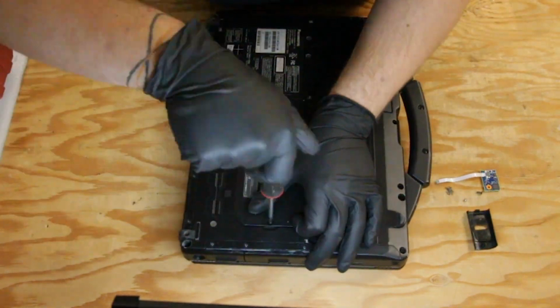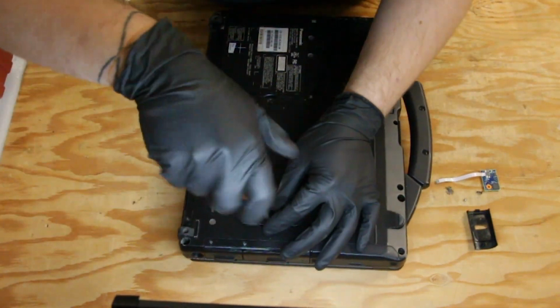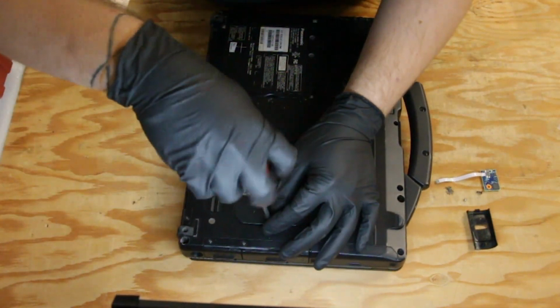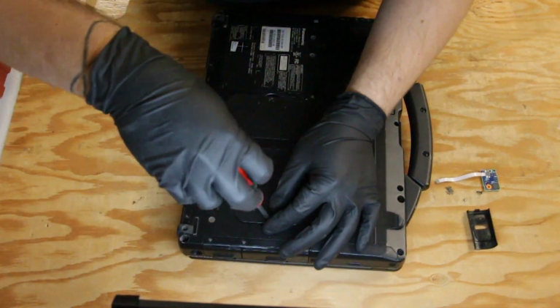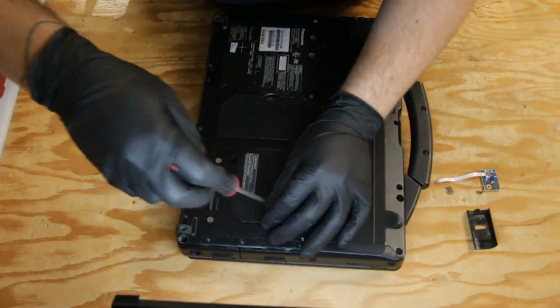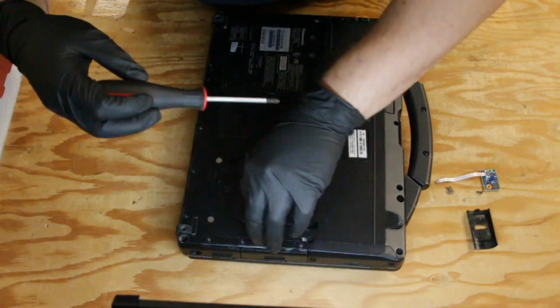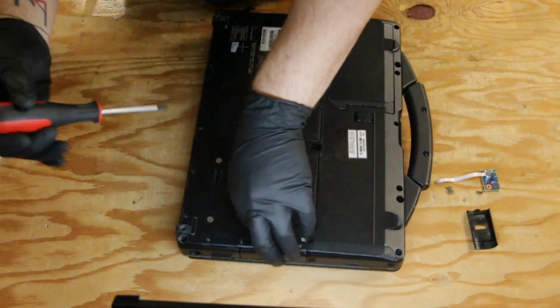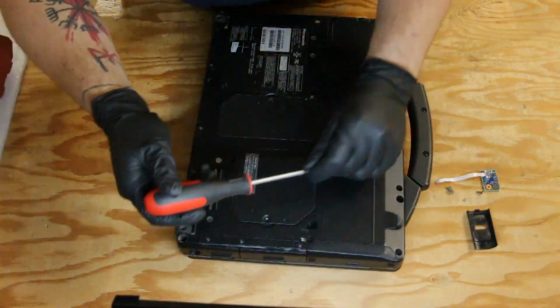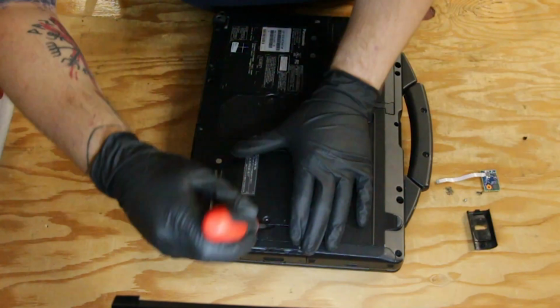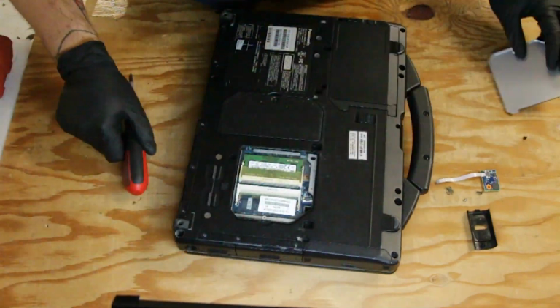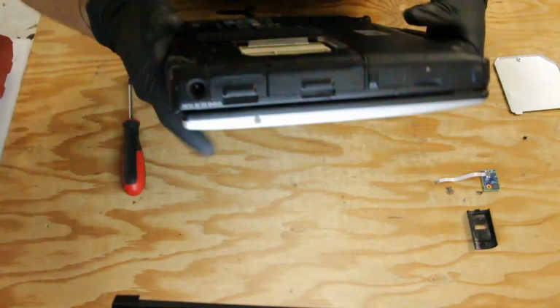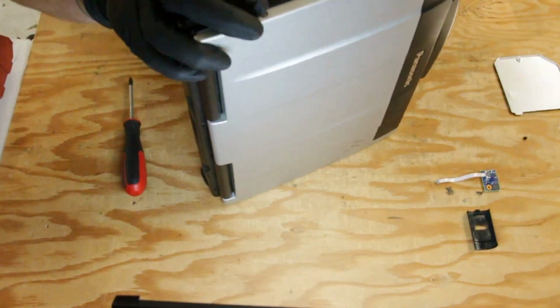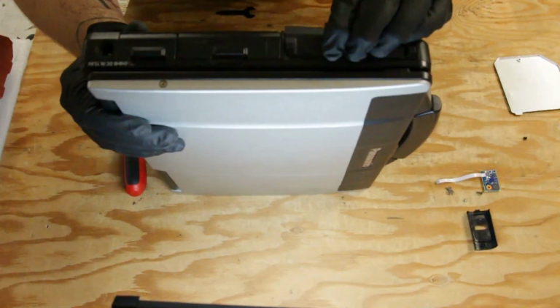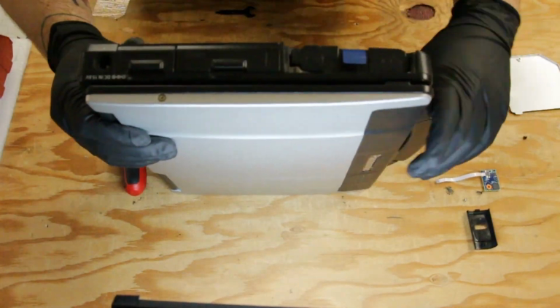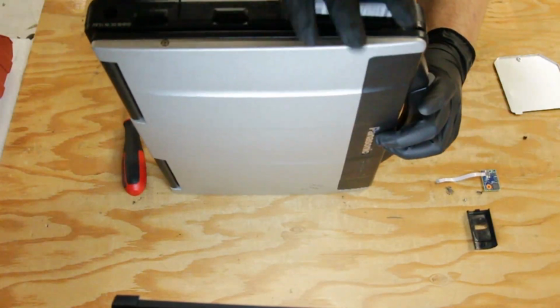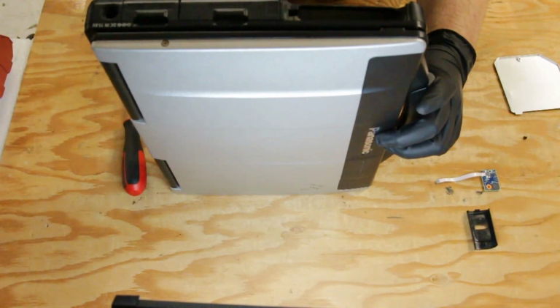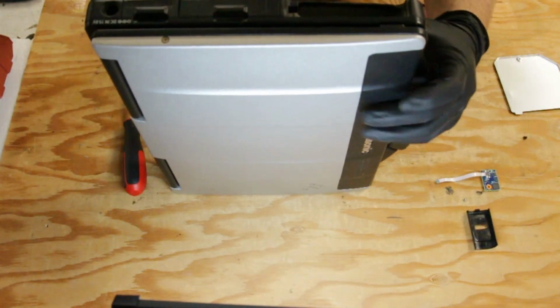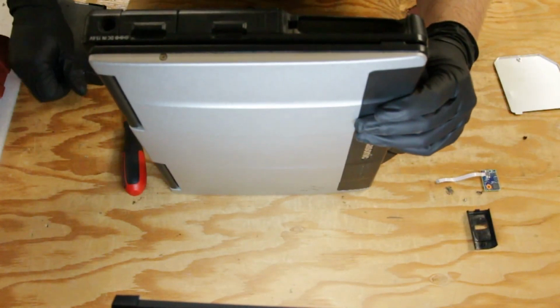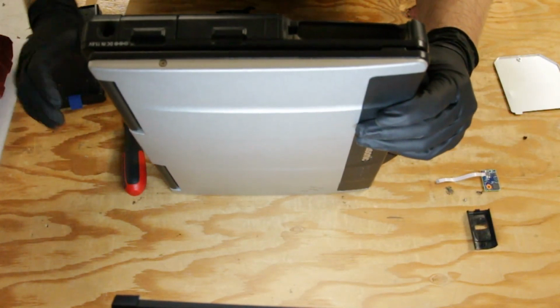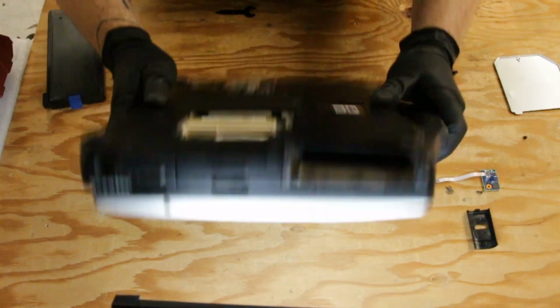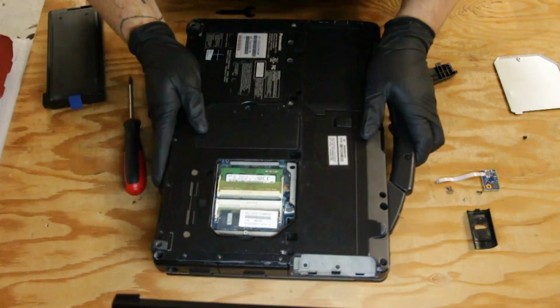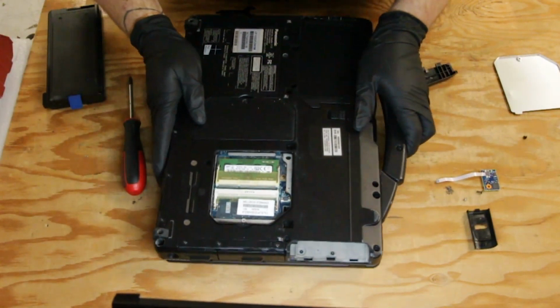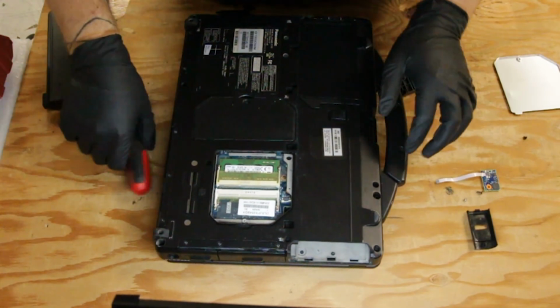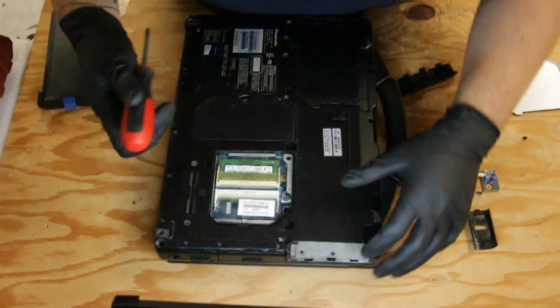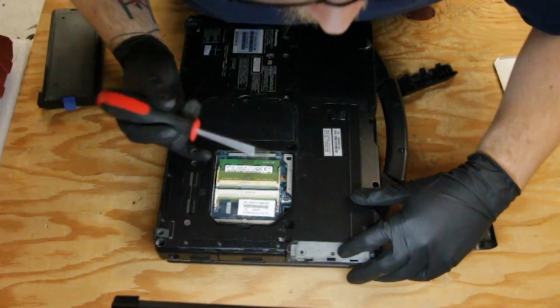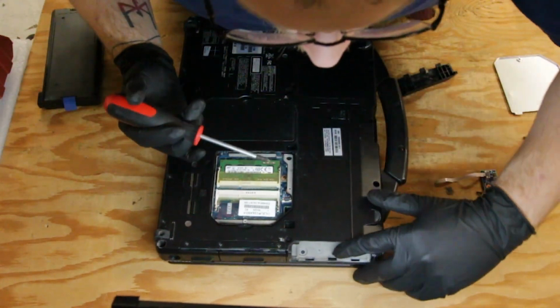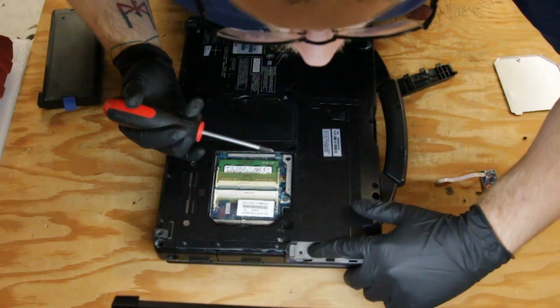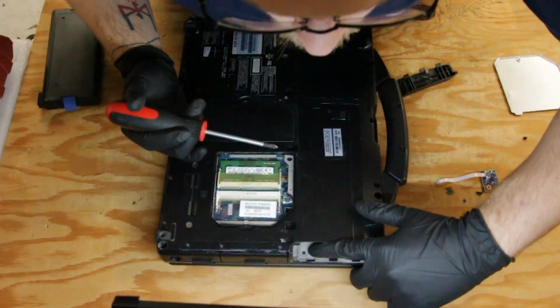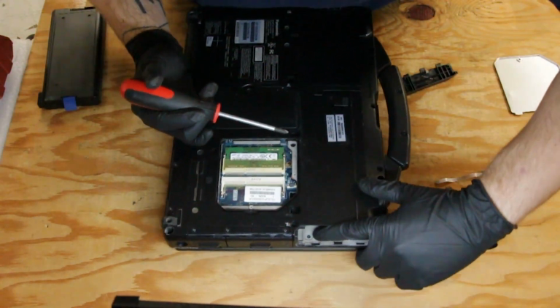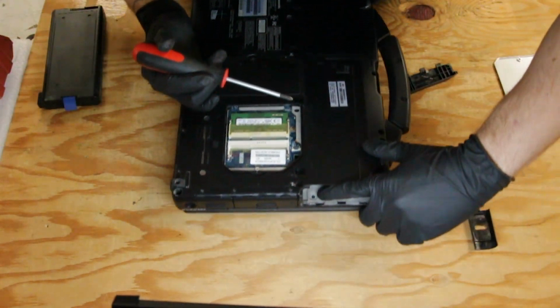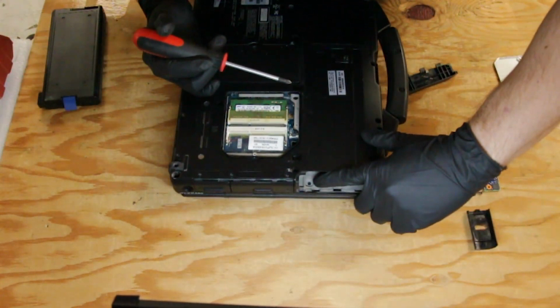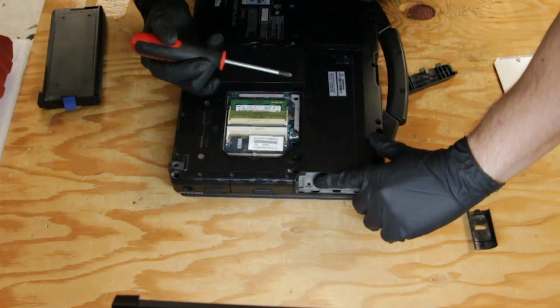Remove the RAM door. Then you want to pop the battery out. There's one screw here that holds down the fingerprint reader cover.